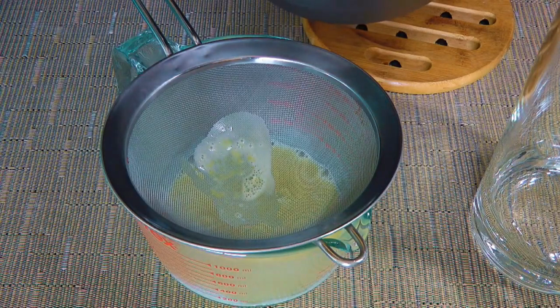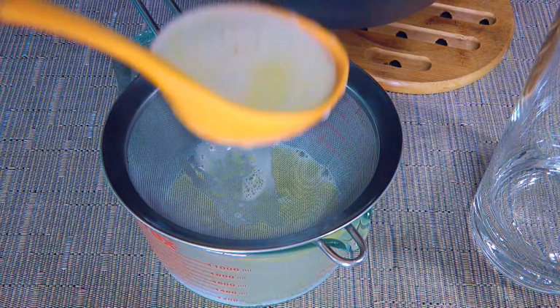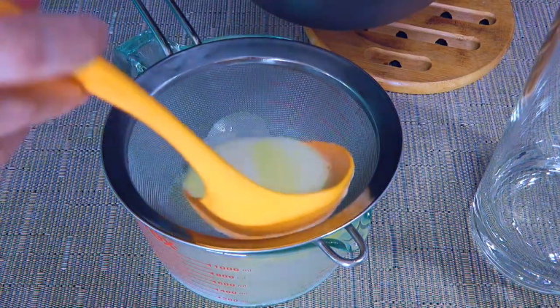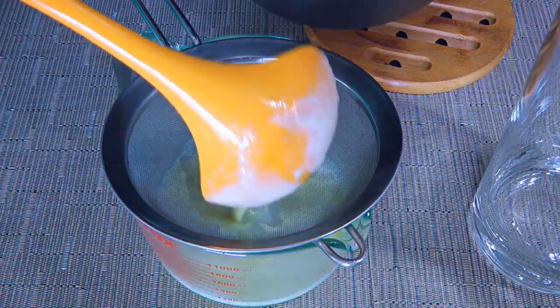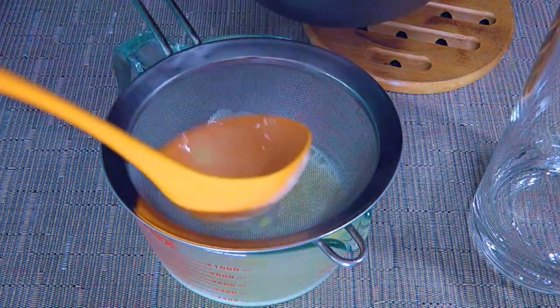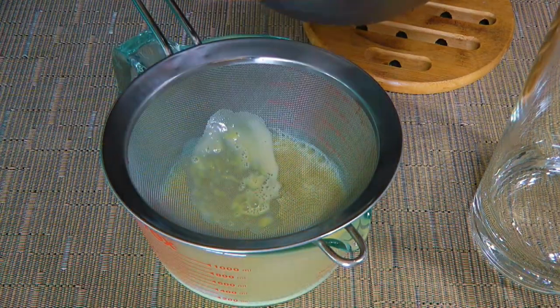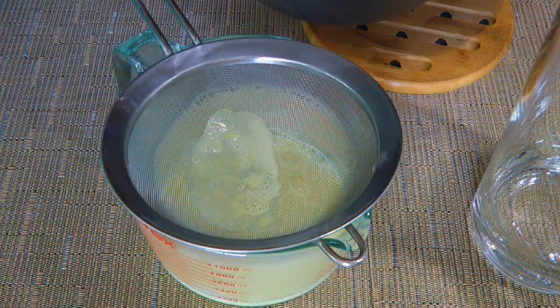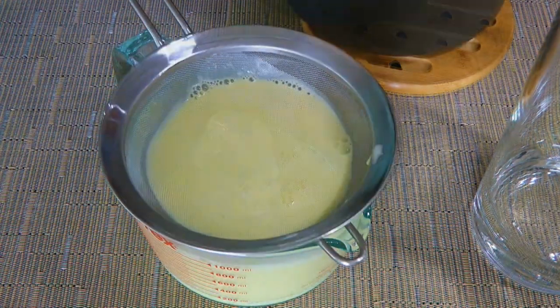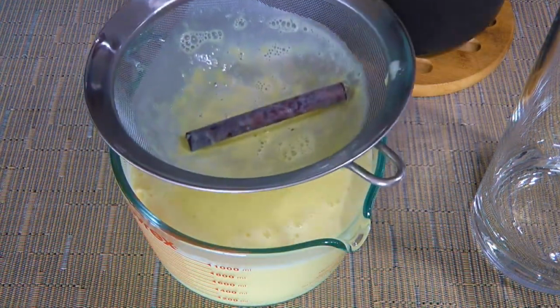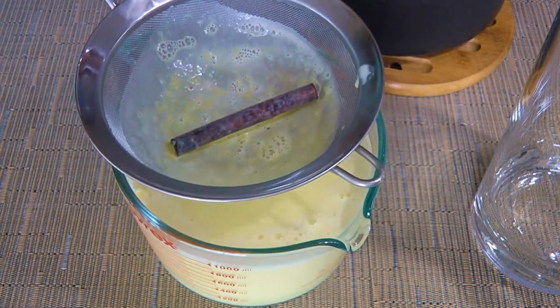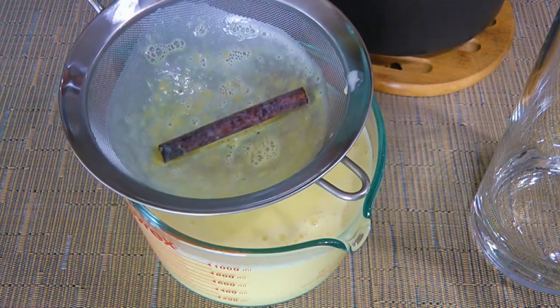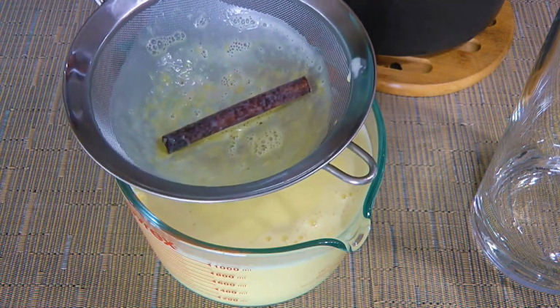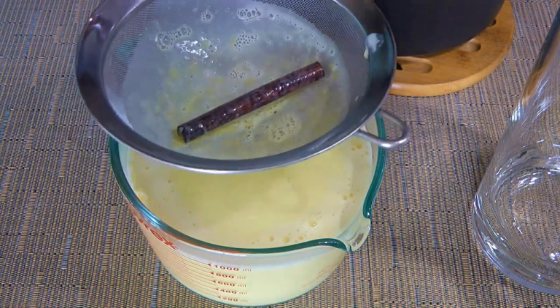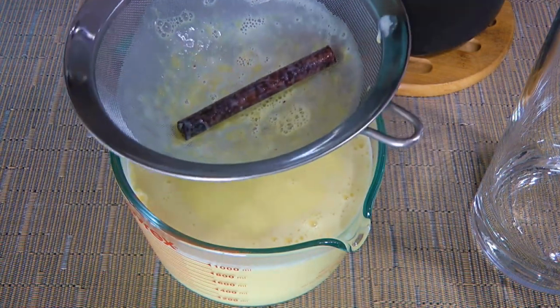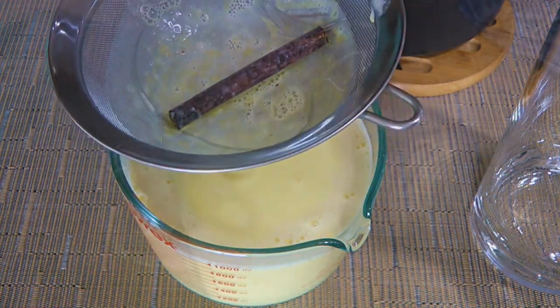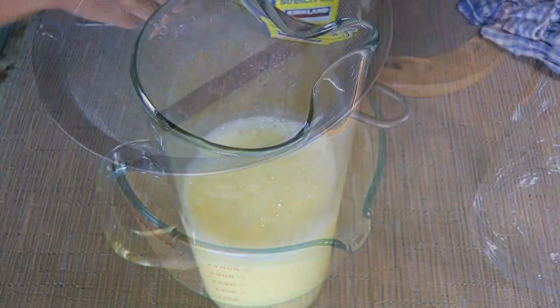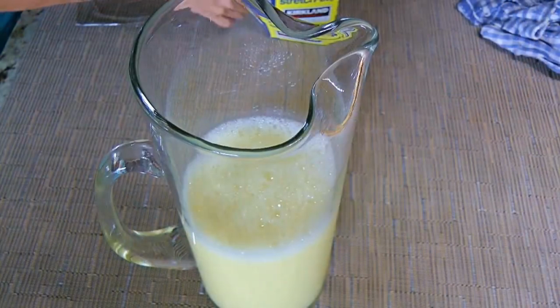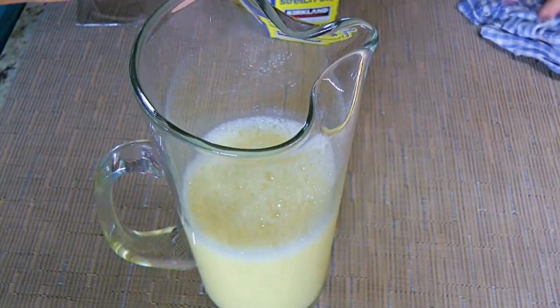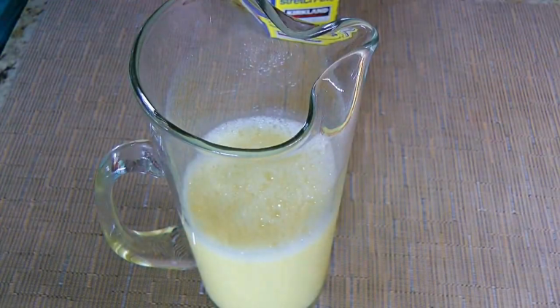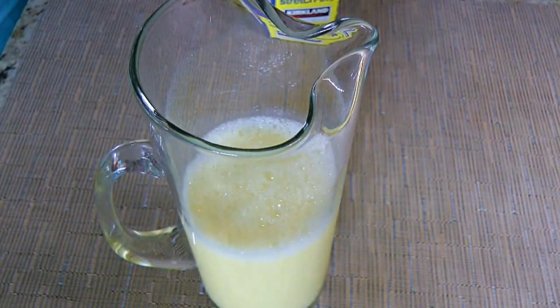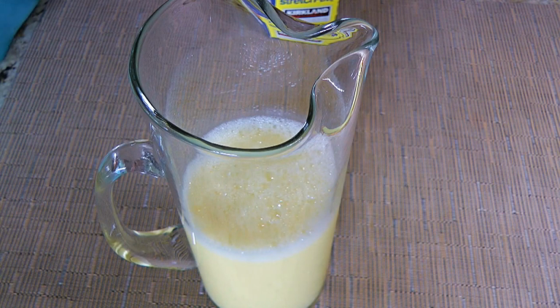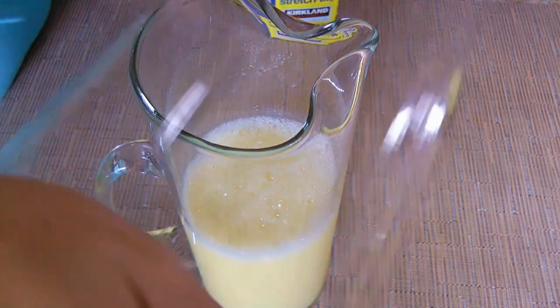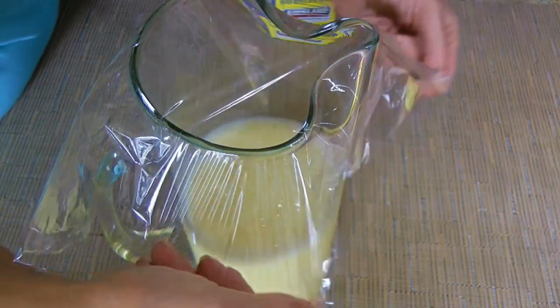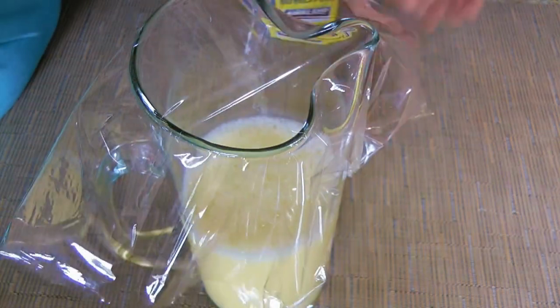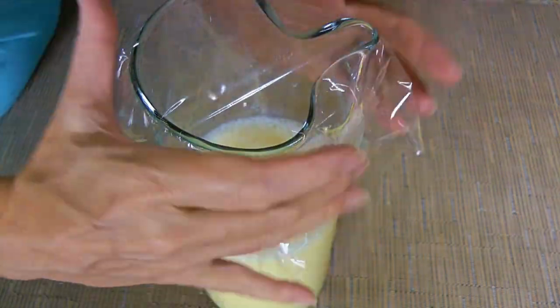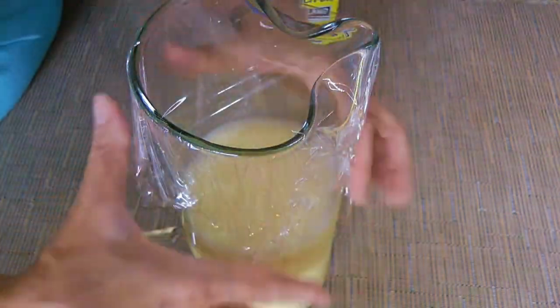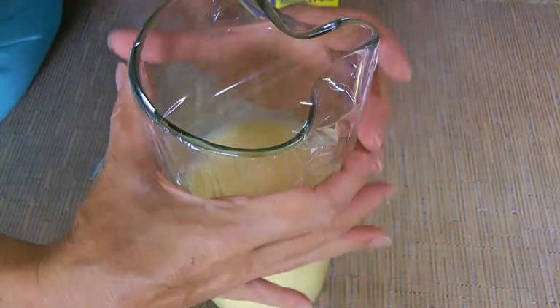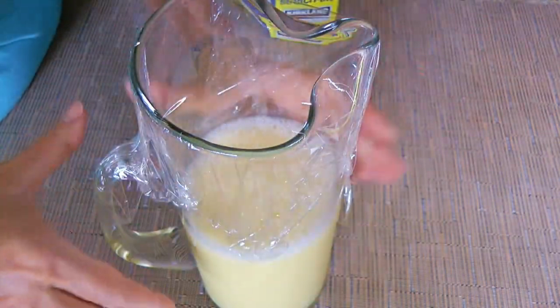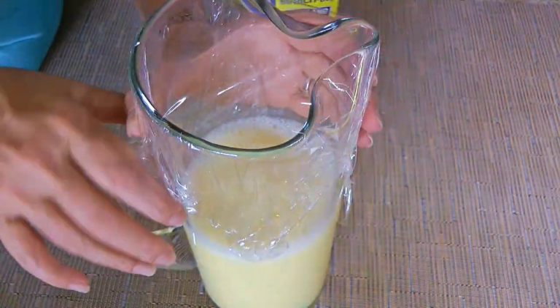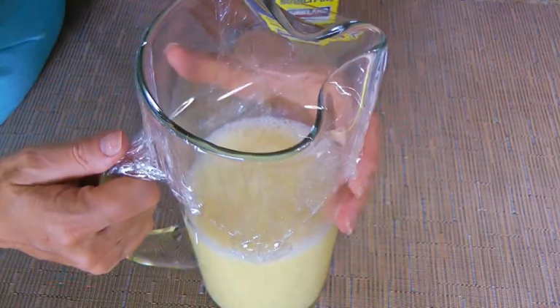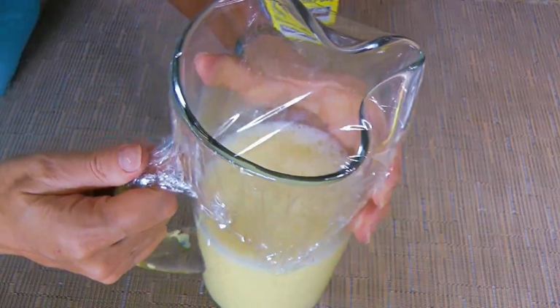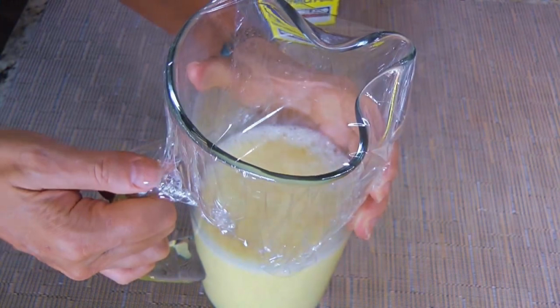Who wants to drink cooked eggs, right? Discard what is in the sieve and then transfer to a pitcher, cover with plastic wrap and refrigerate until cold — about 5 to 6 hours.